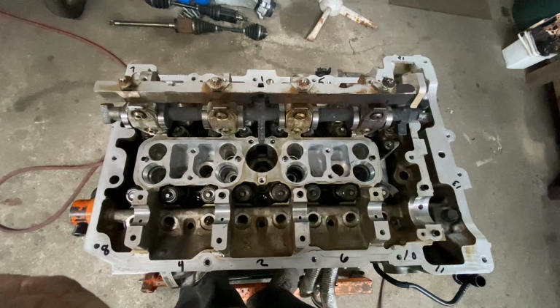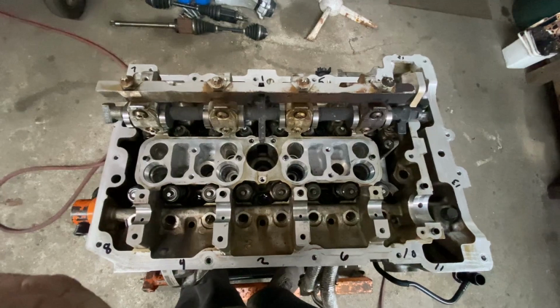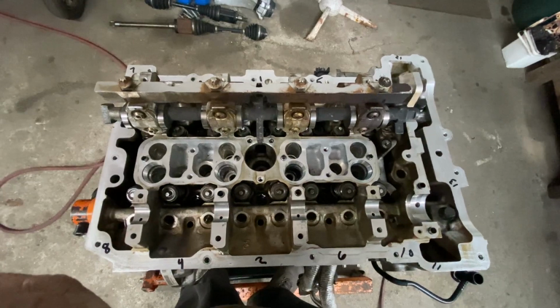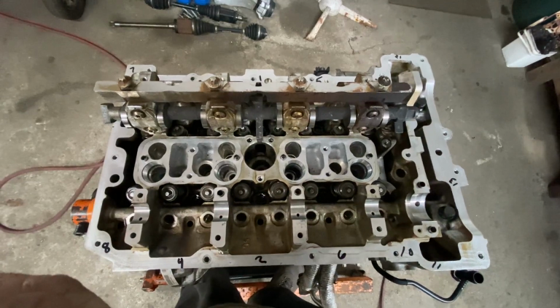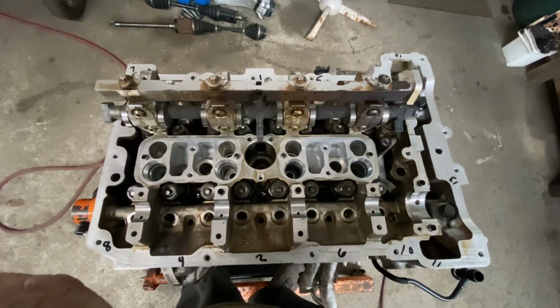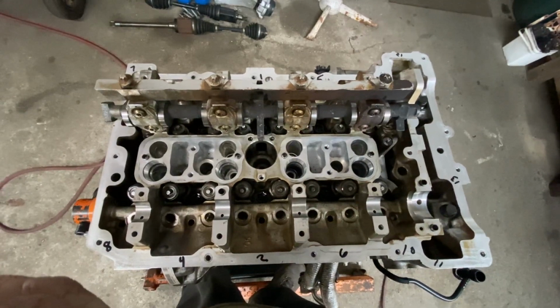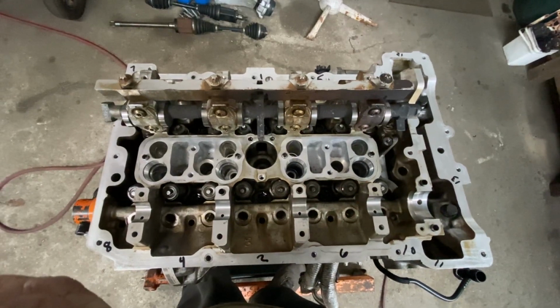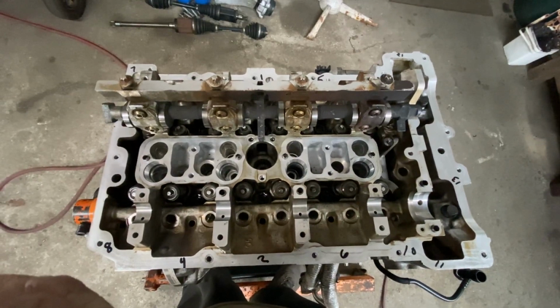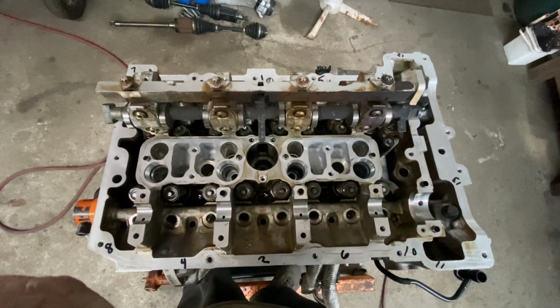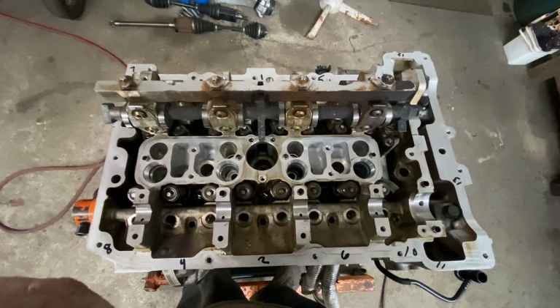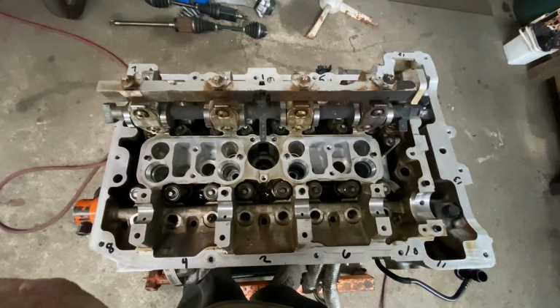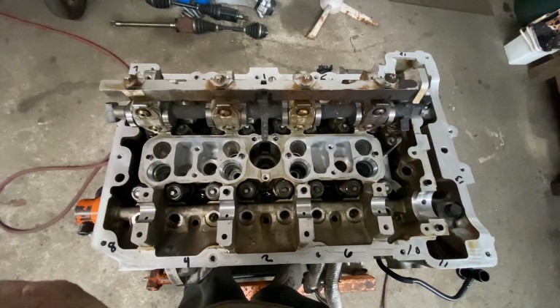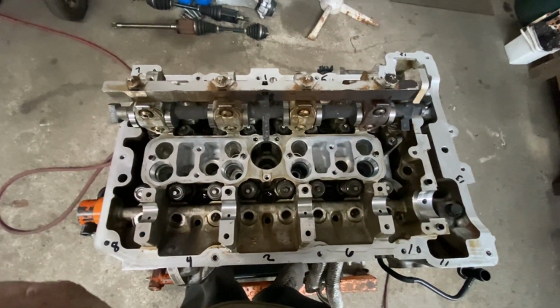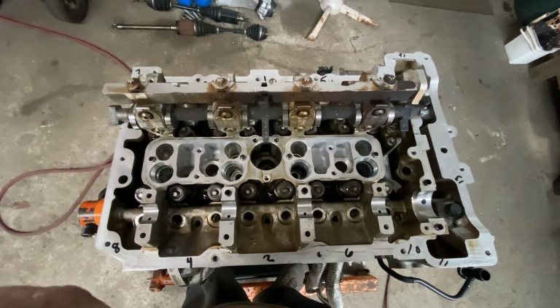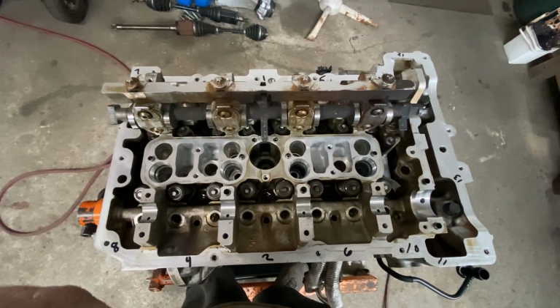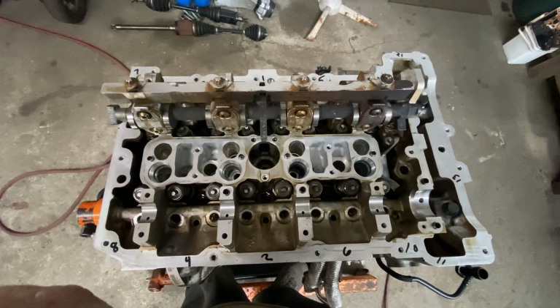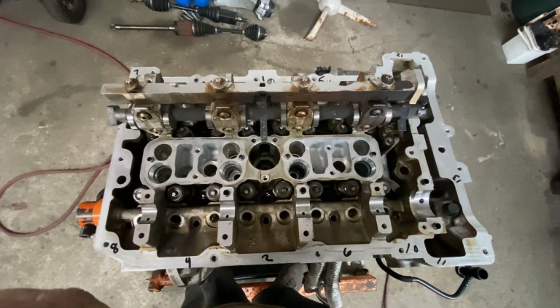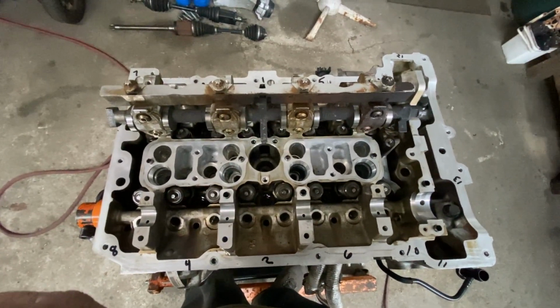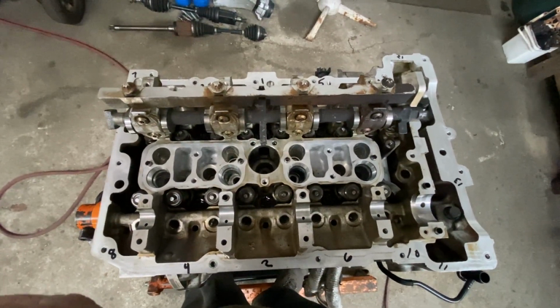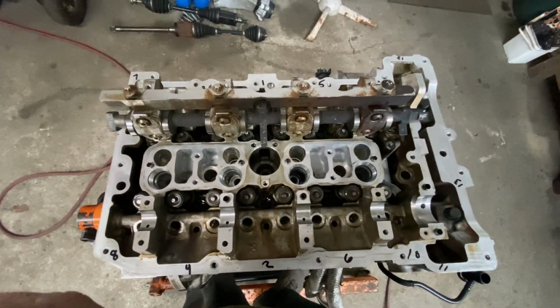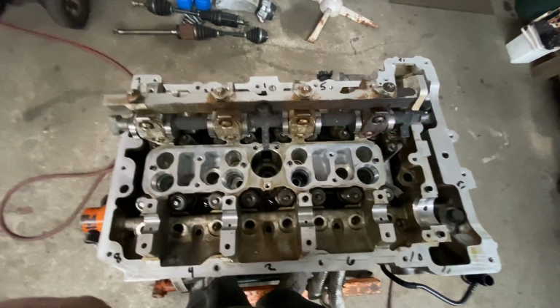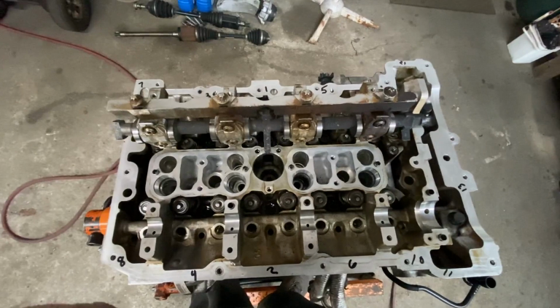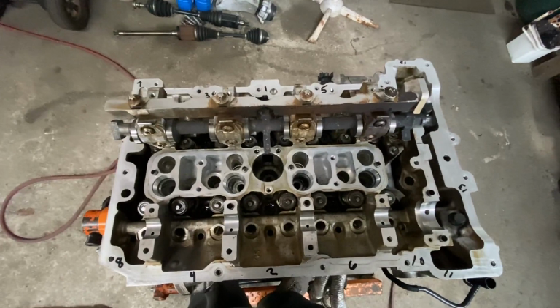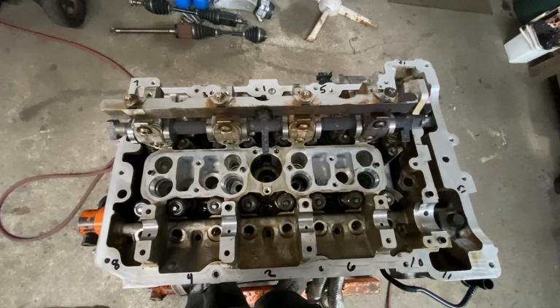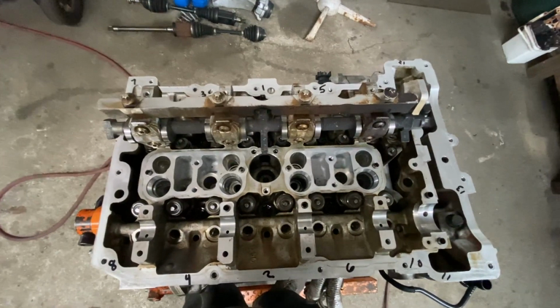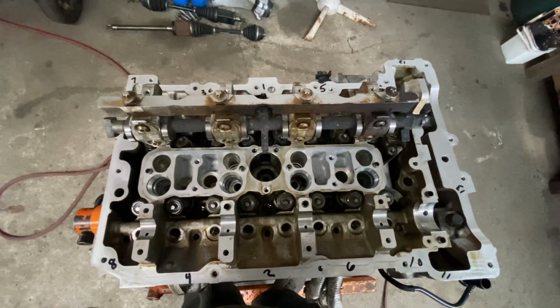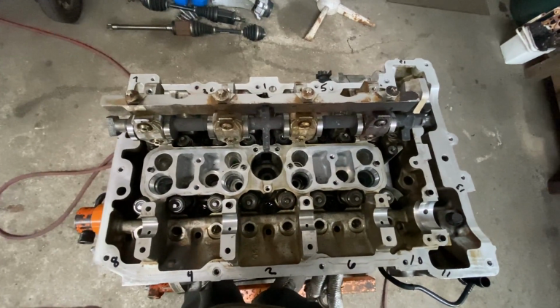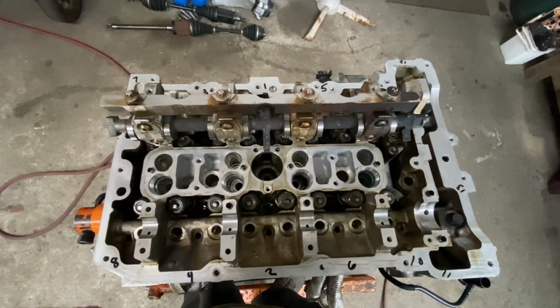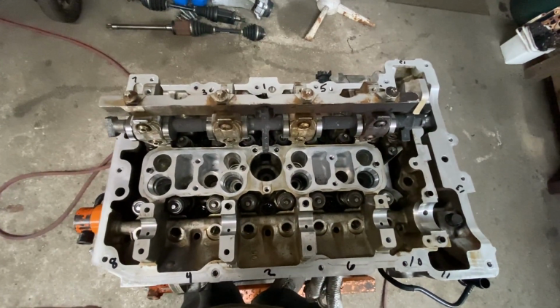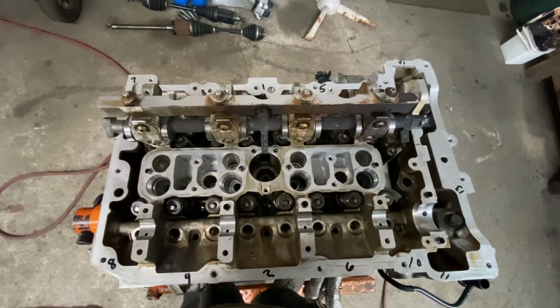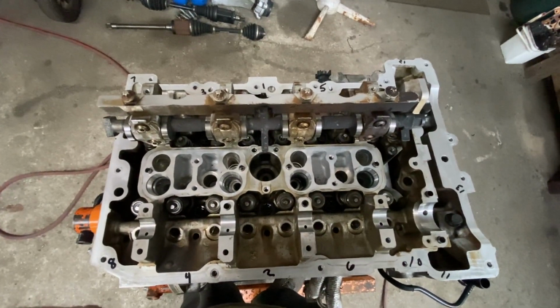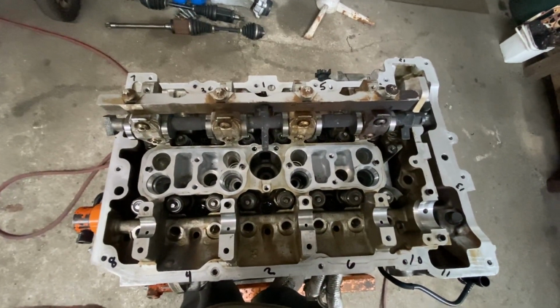Hey guys, MotorCon out here today. We're going to be talking about the head and I'm going to give you the specs and the torque sequence and how to do that.